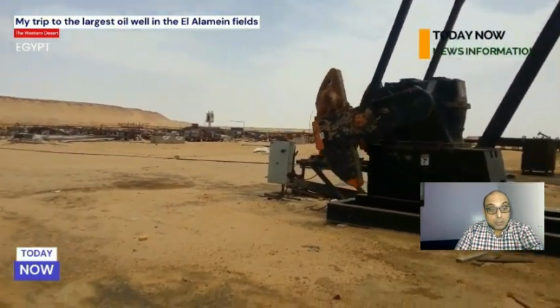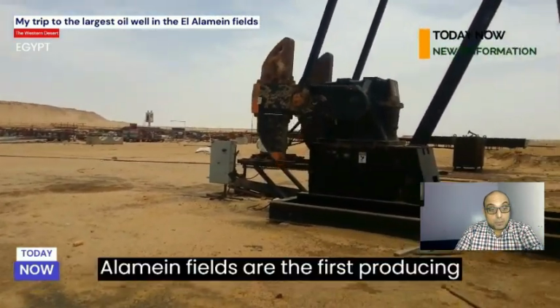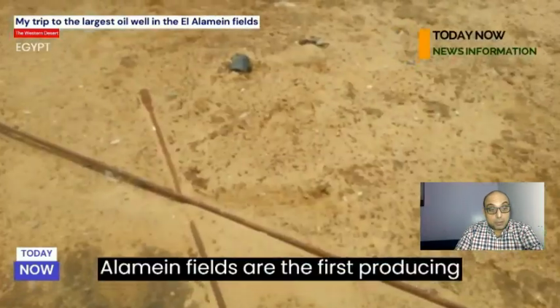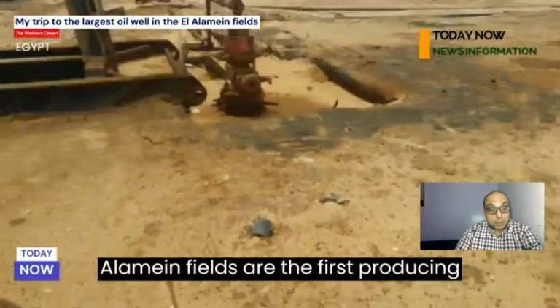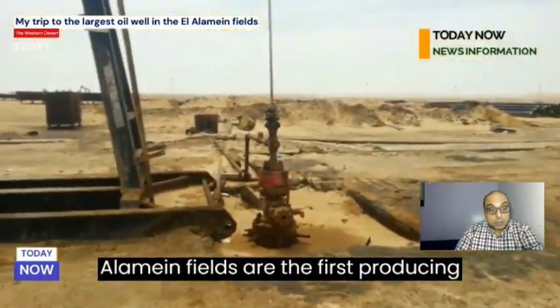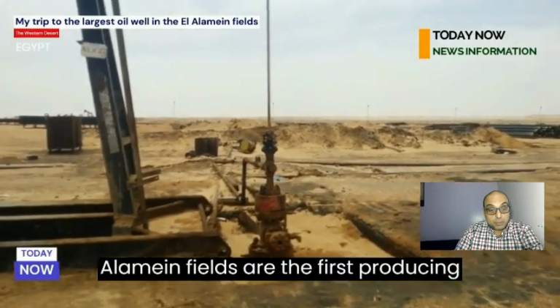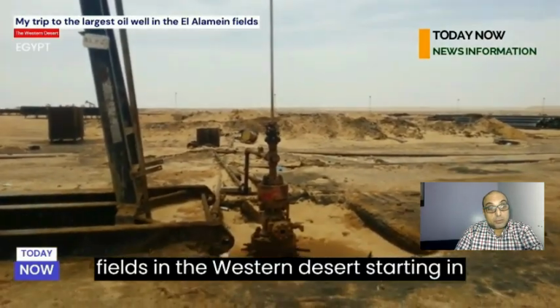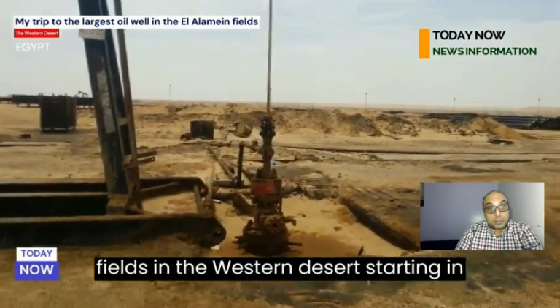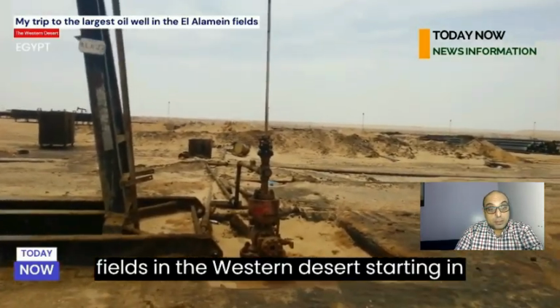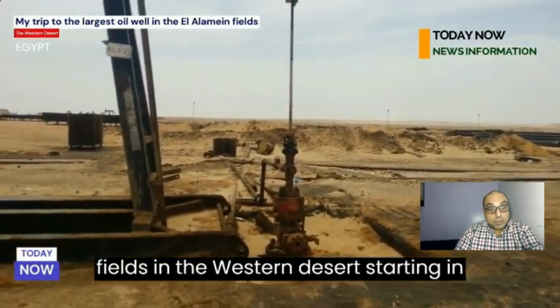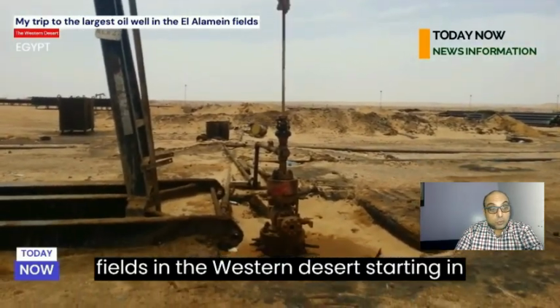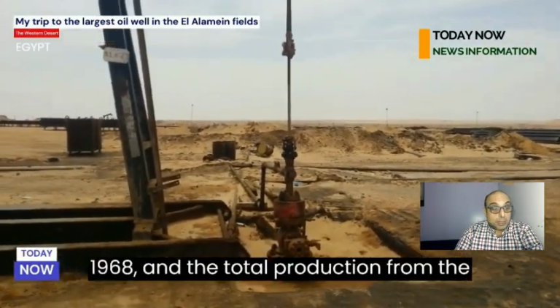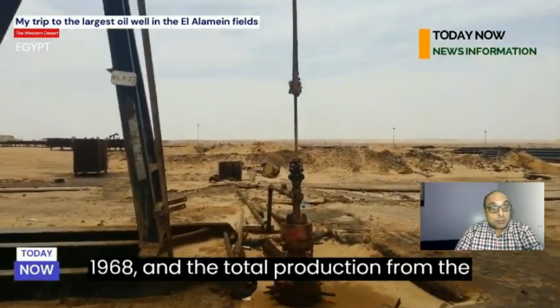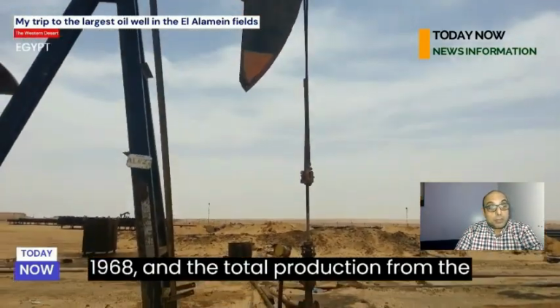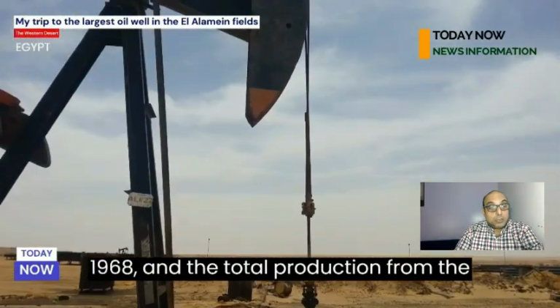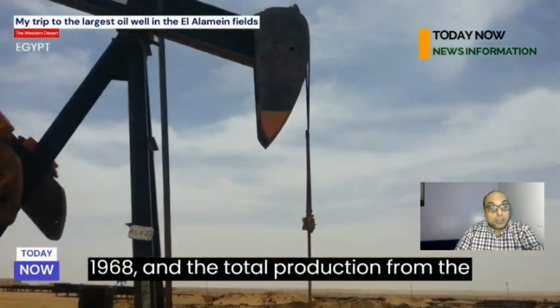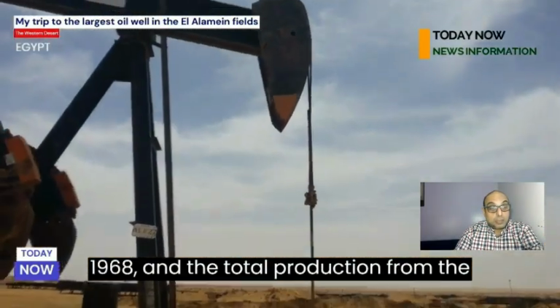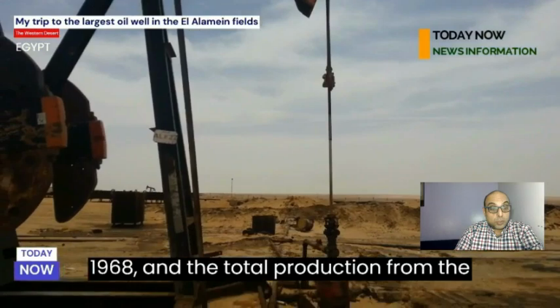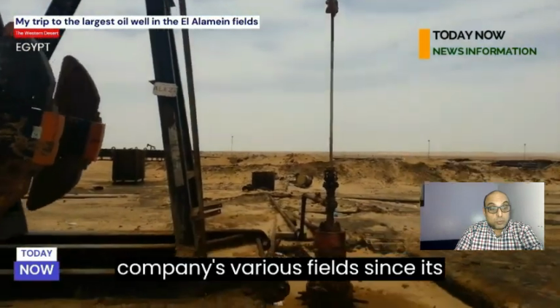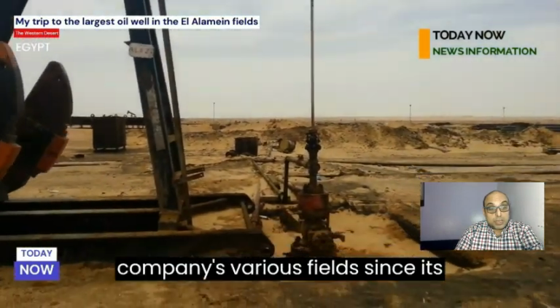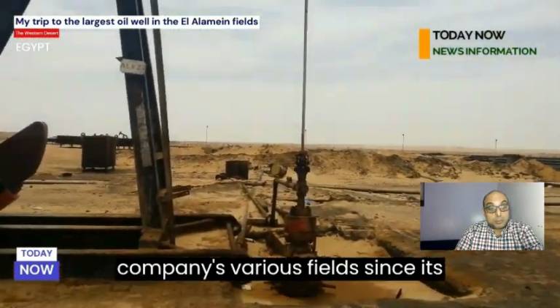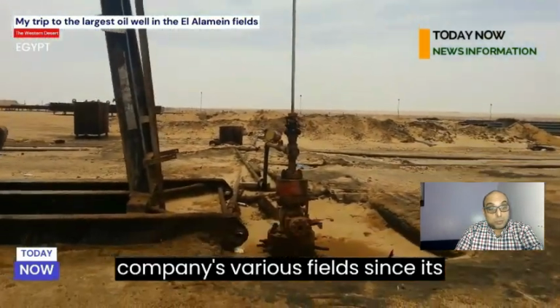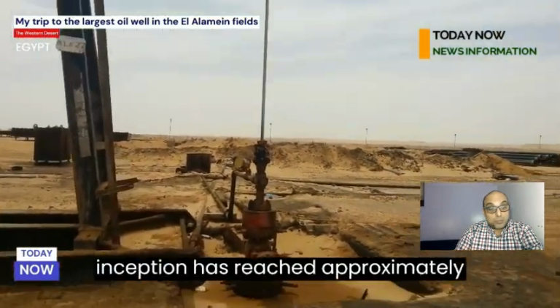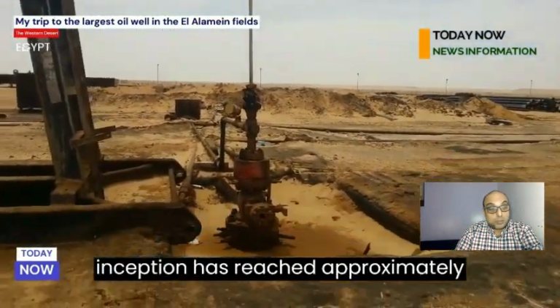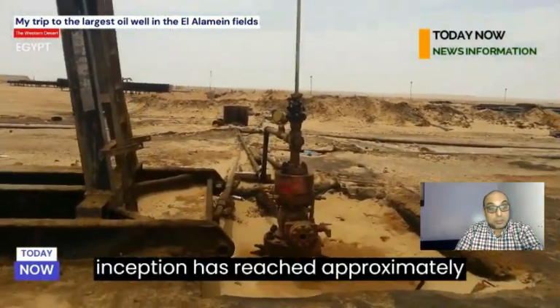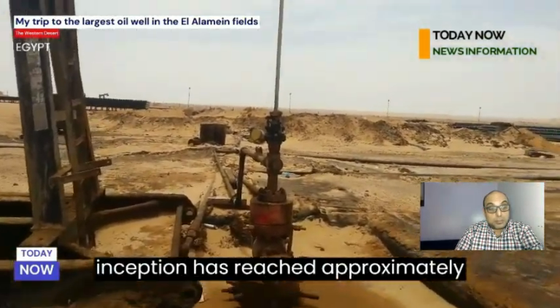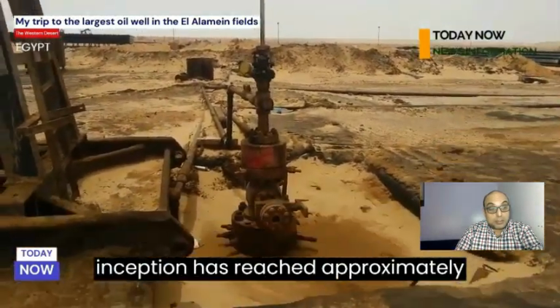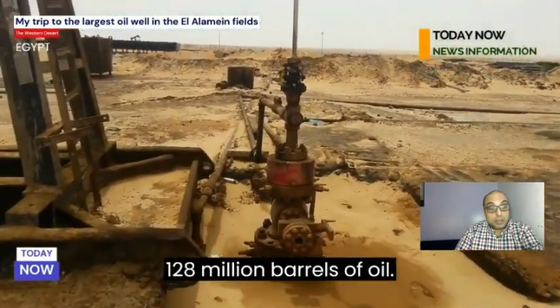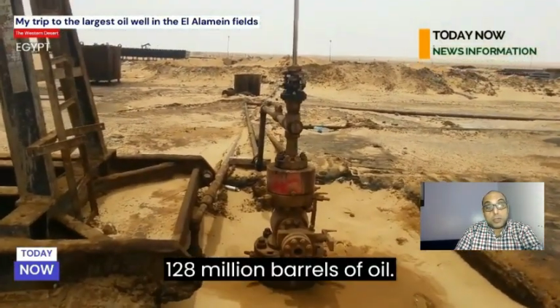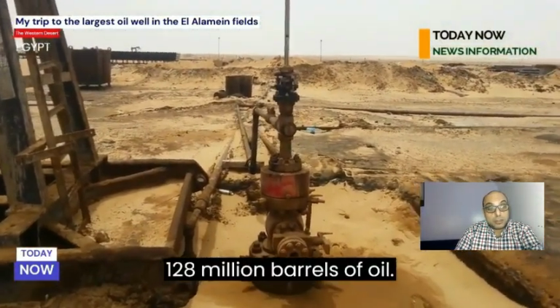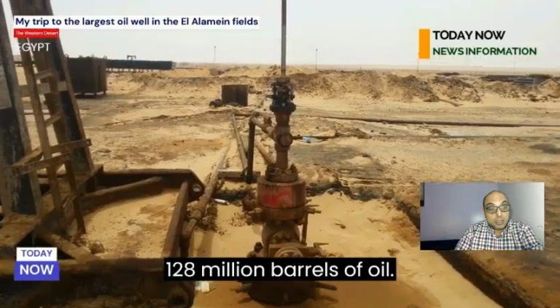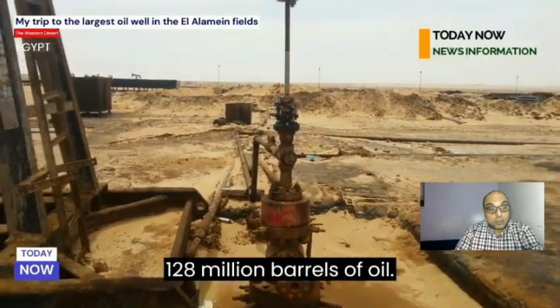The El Alamein fields are the first producing fields in the western desert, starting in 1968, and the total production from the company's various fields since its inception has reached approximately 128 million barrels of oil.